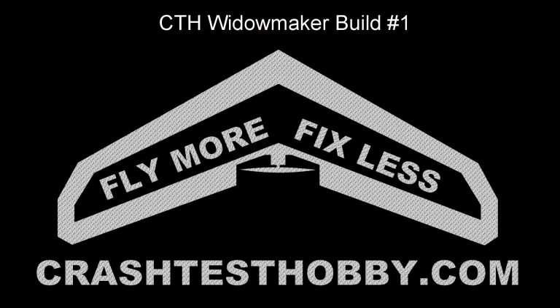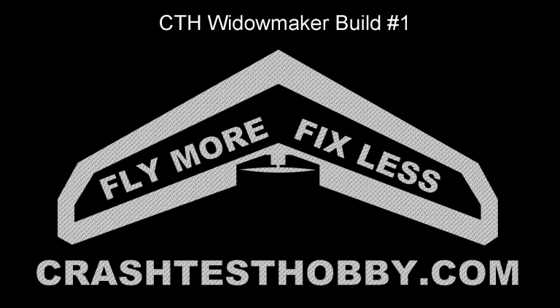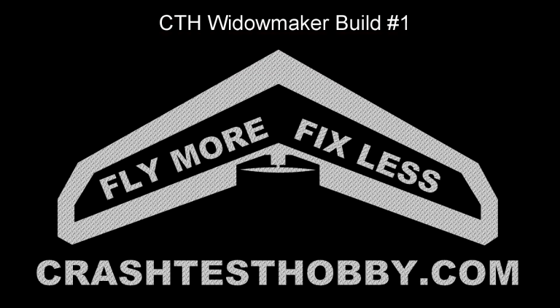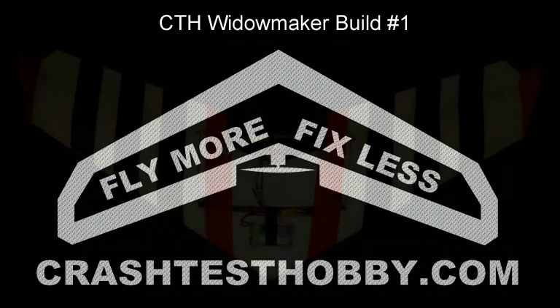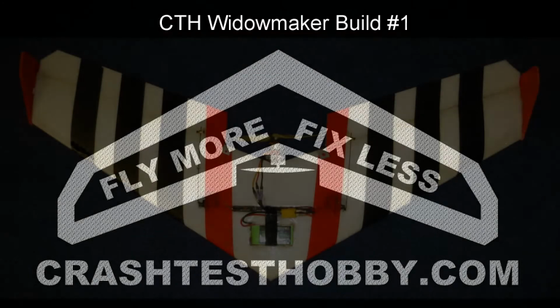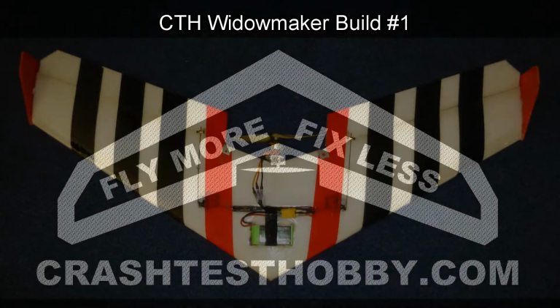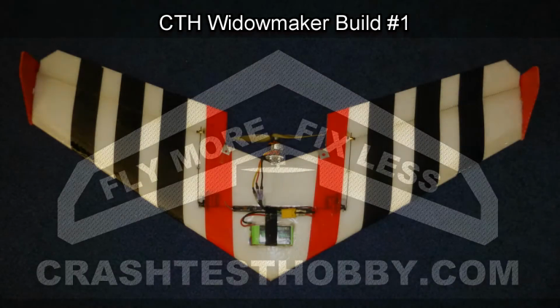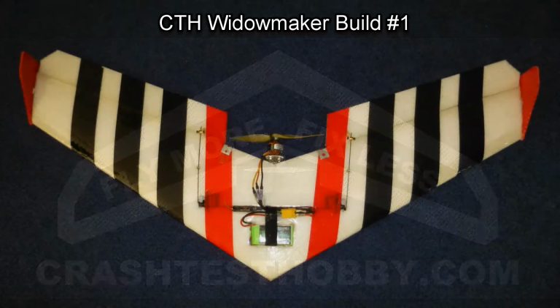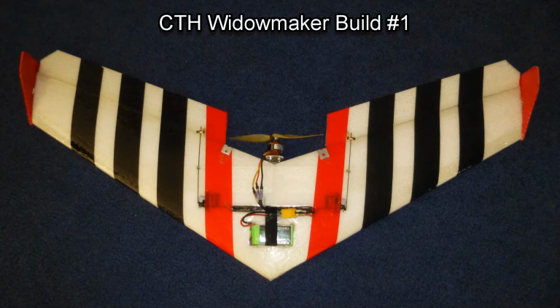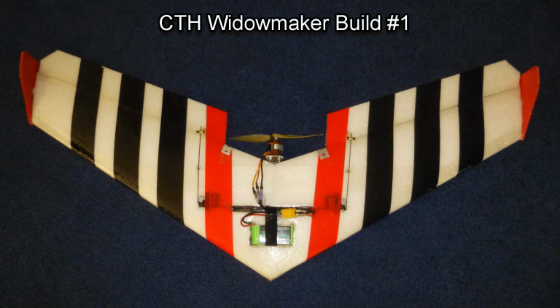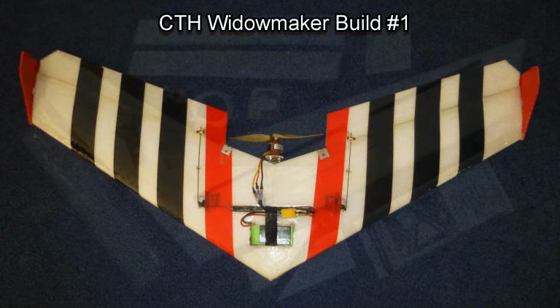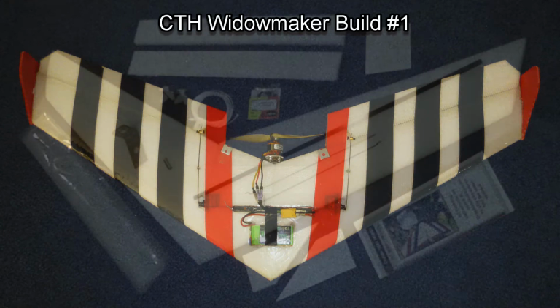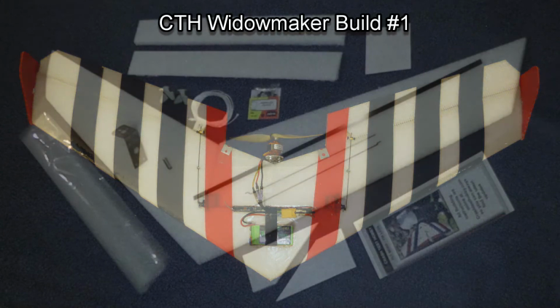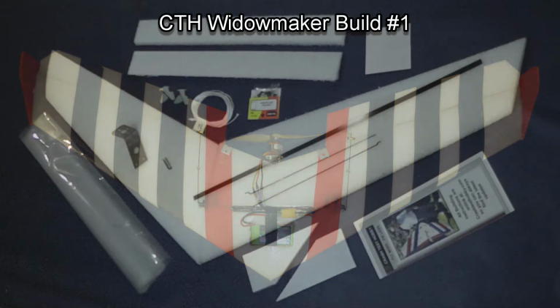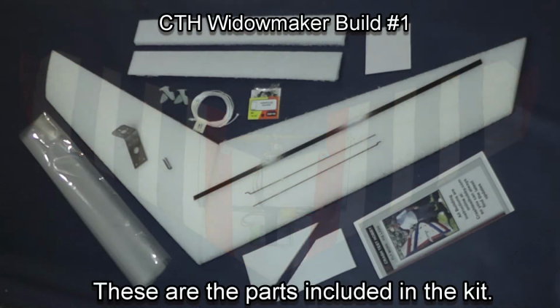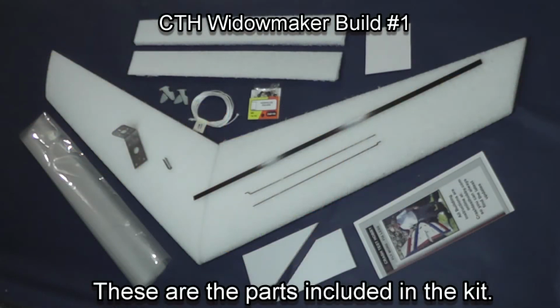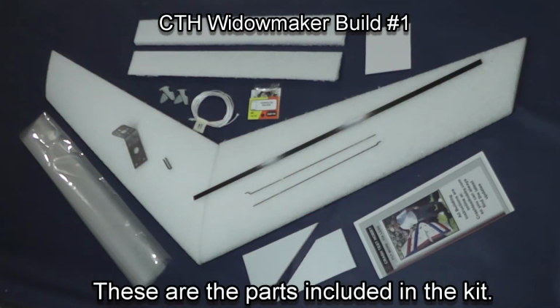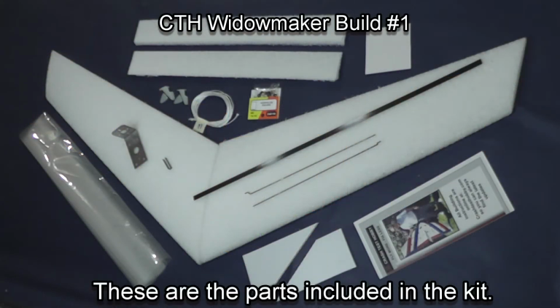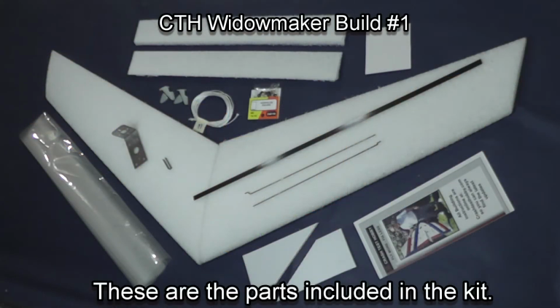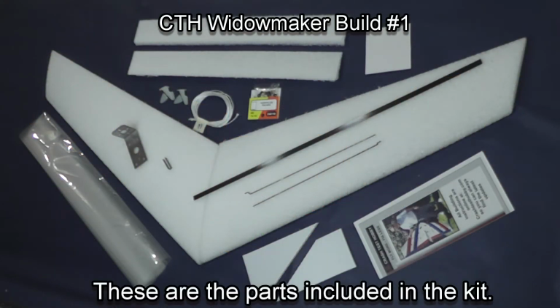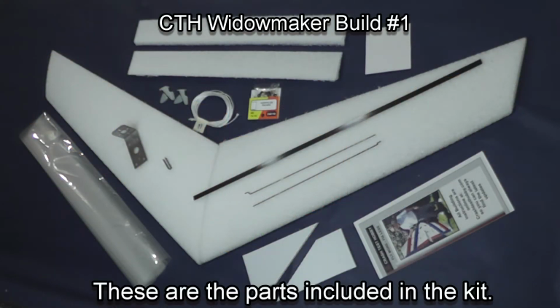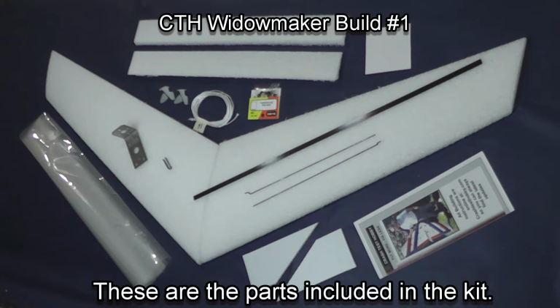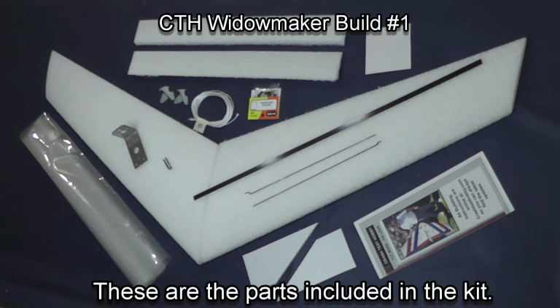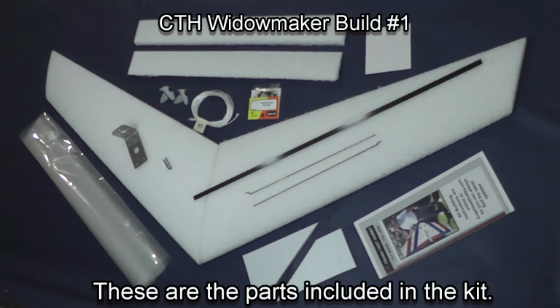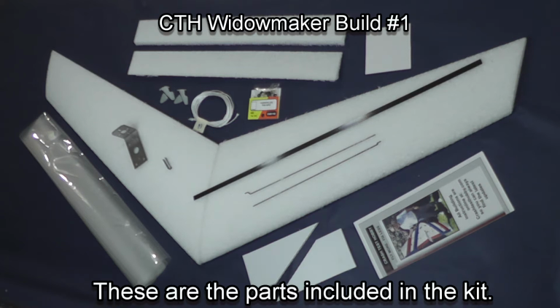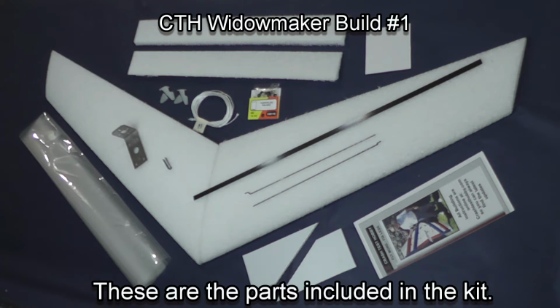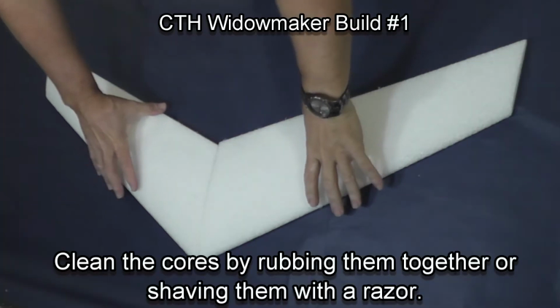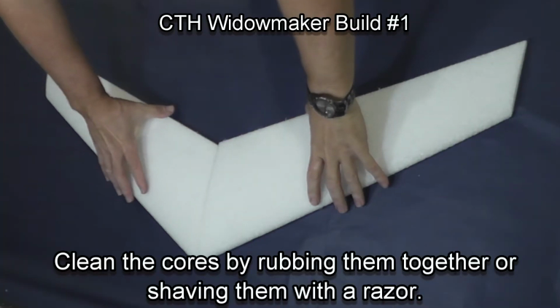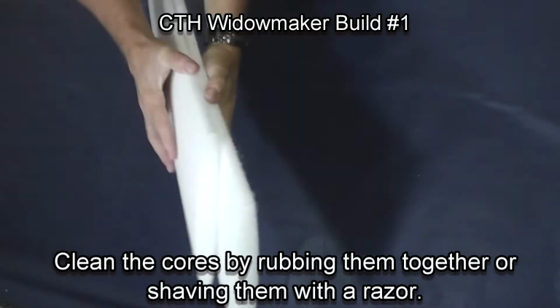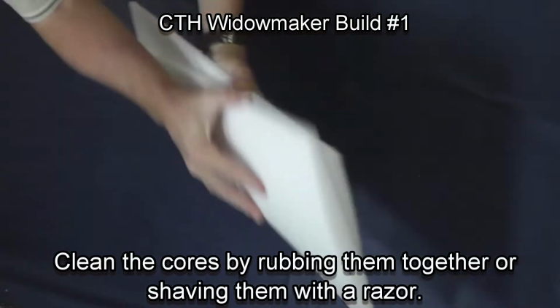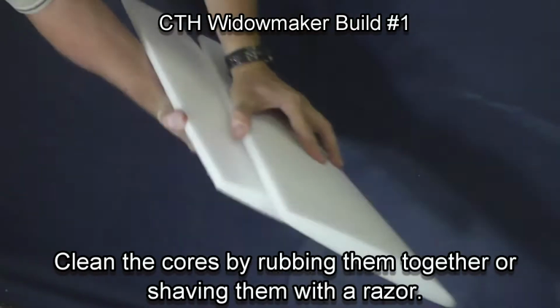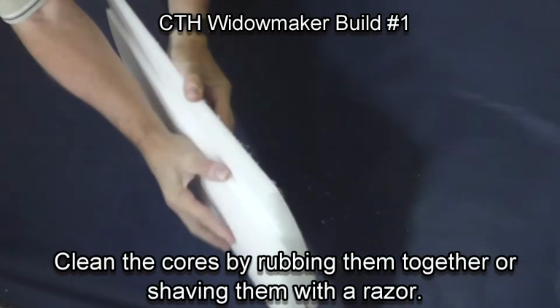This is Leigh with Crash Test Hobby showing you how to build Widowmaker, which is a 37-inch high performance flying wing. These are the parts you'll see in the kit.